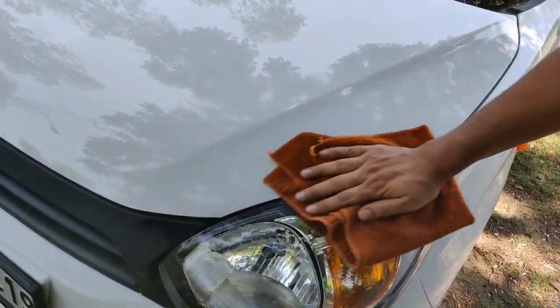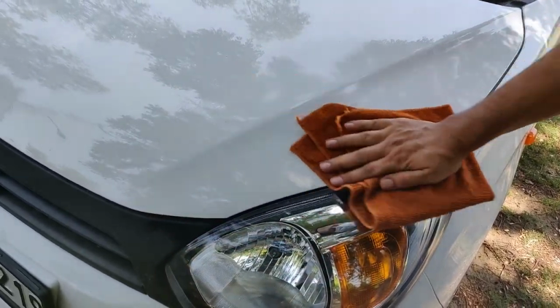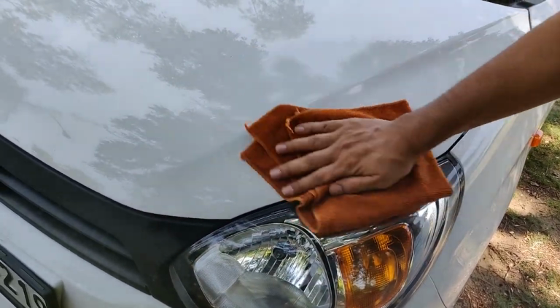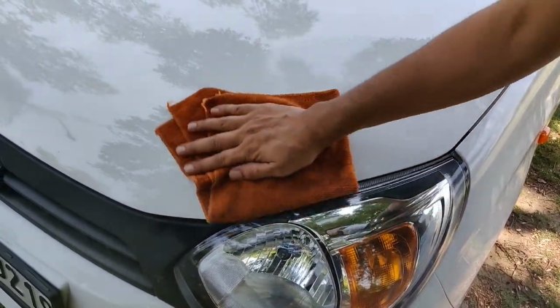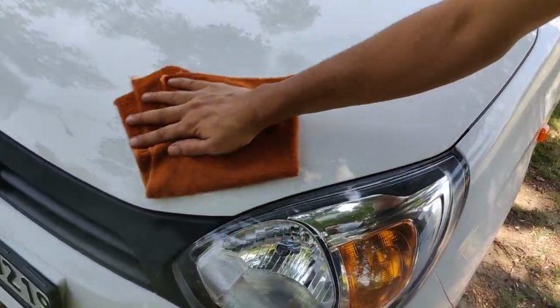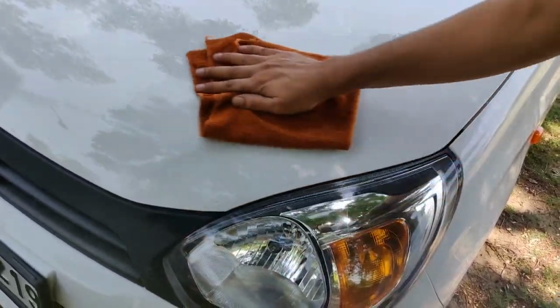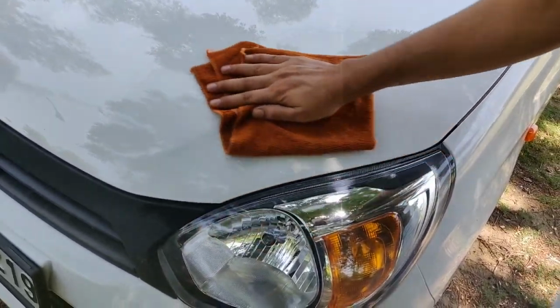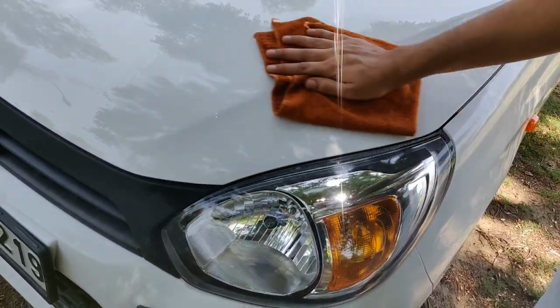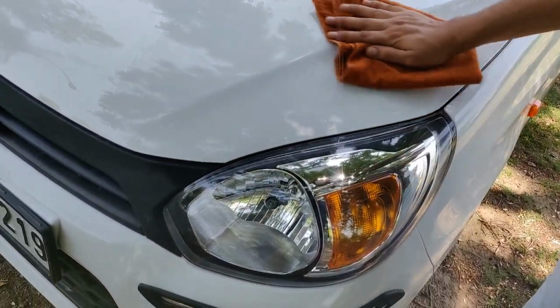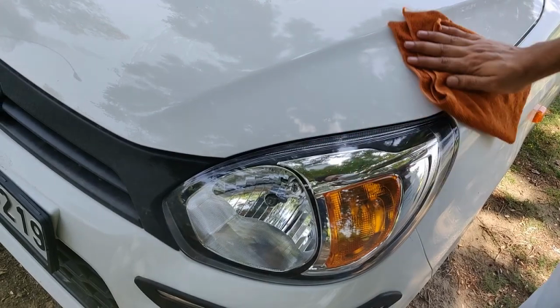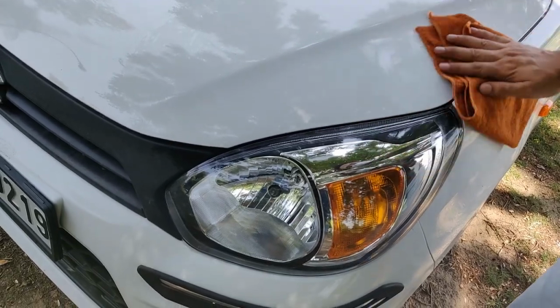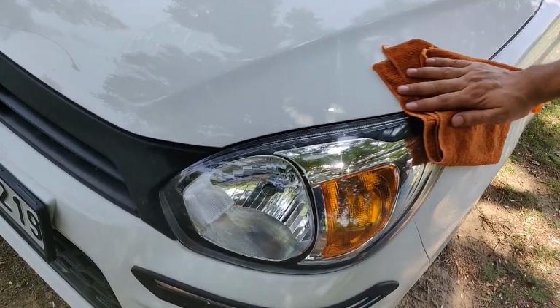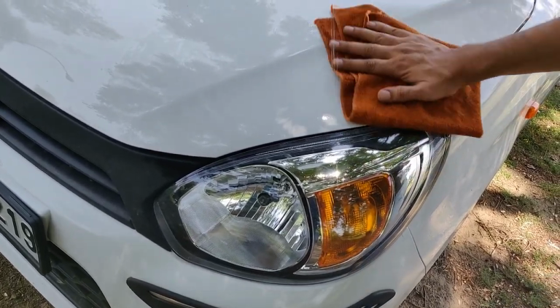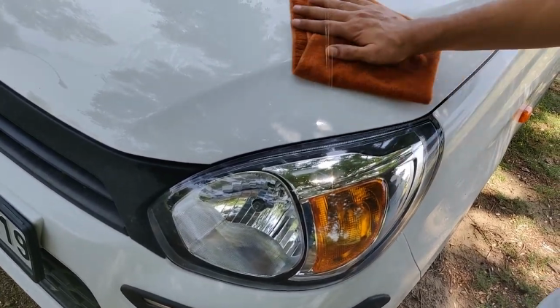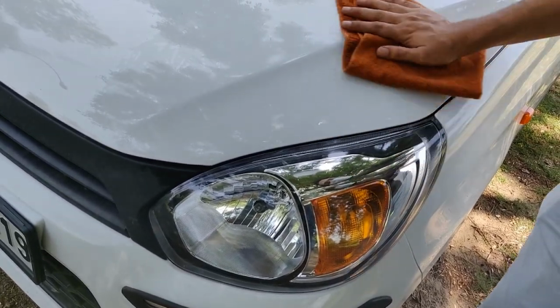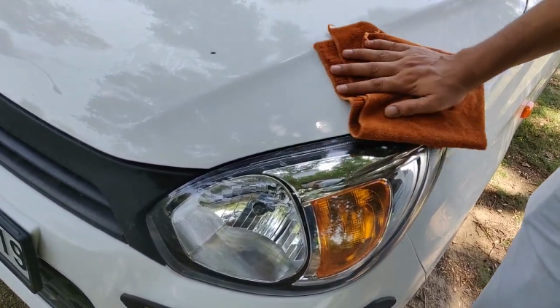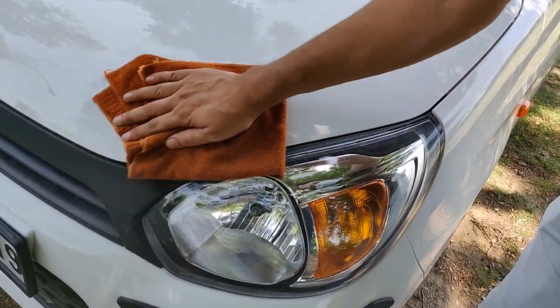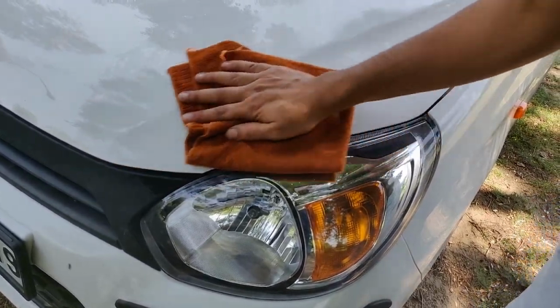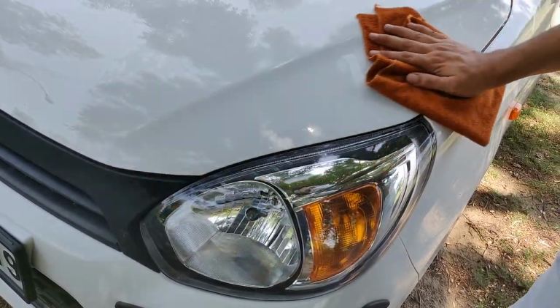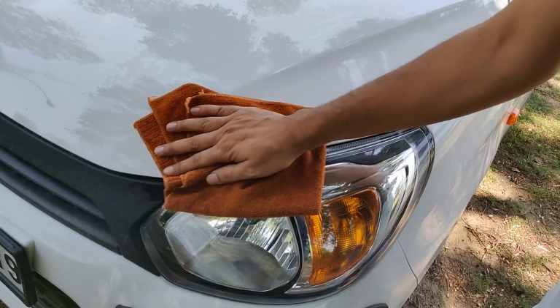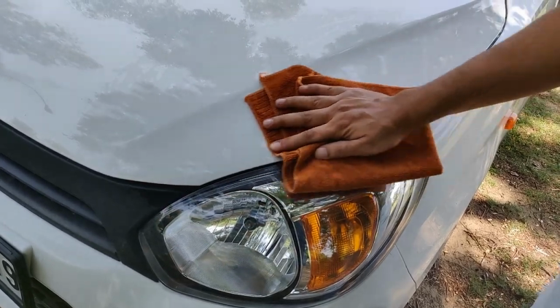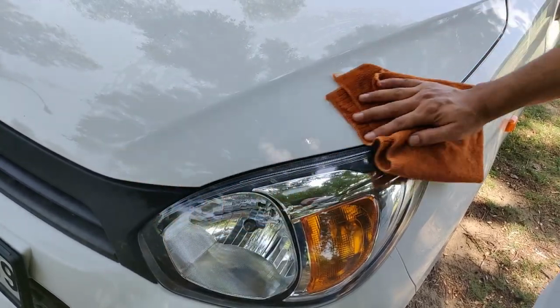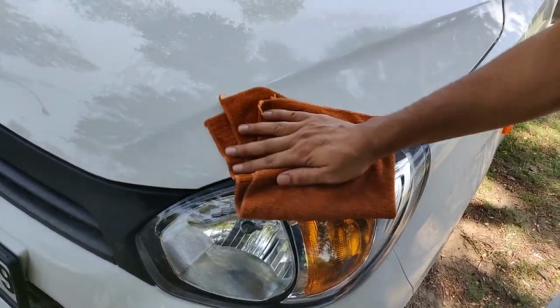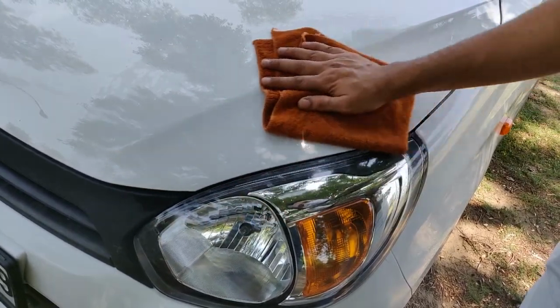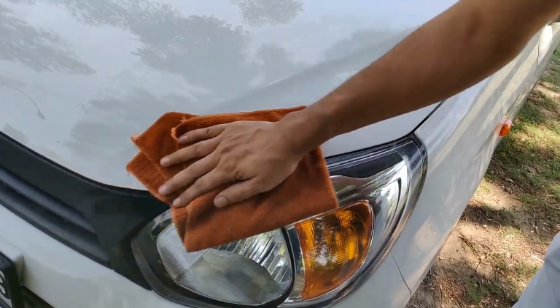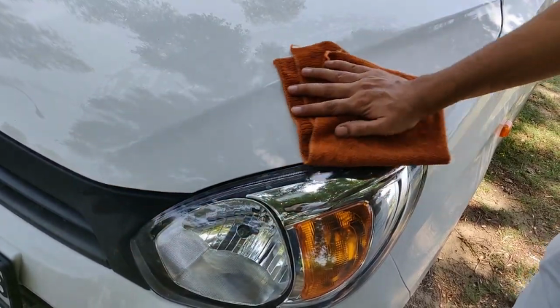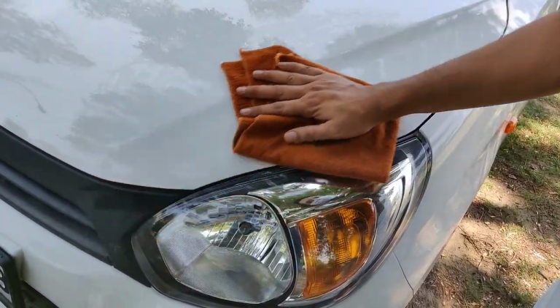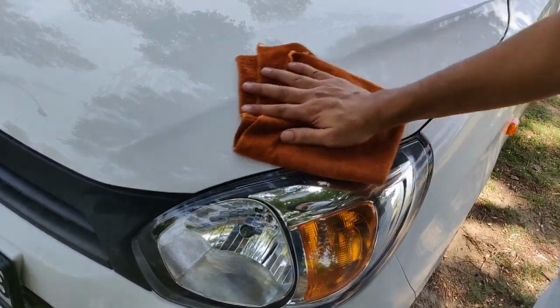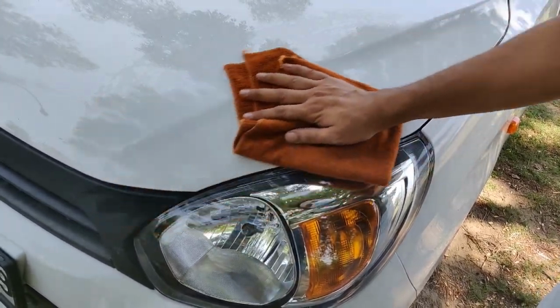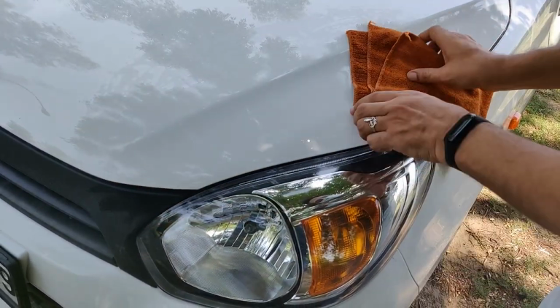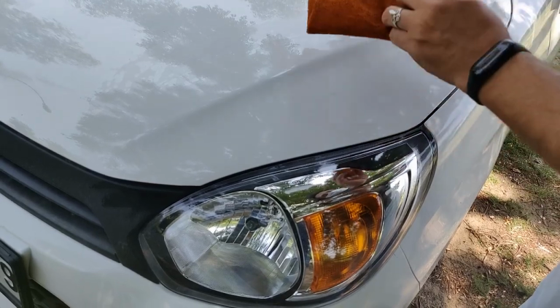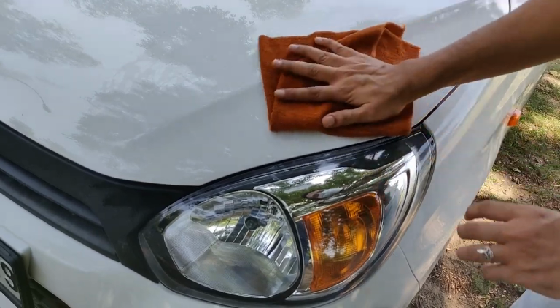The sticker will go in this position. You need to wash this area well so that no dirt remains, because dirt under the sticker will be a problem when you are applying it. Then you can clean it smoothly.